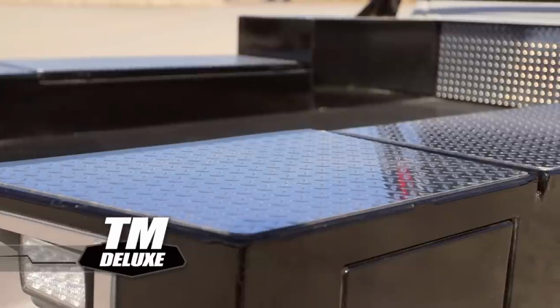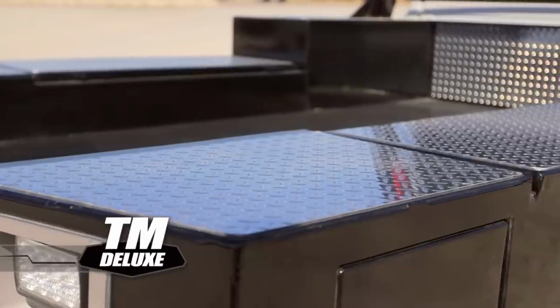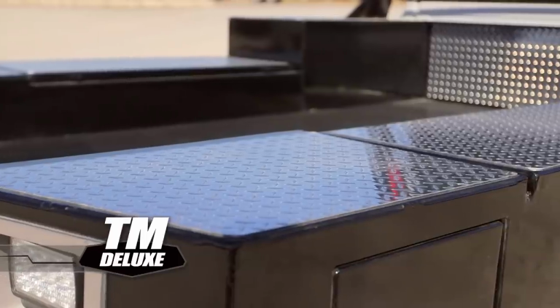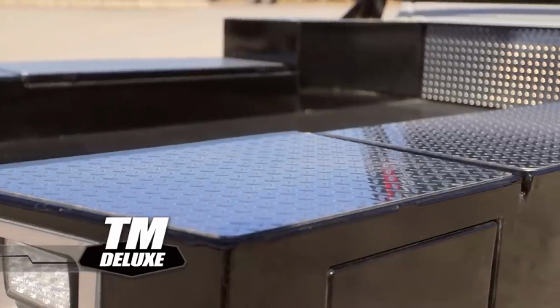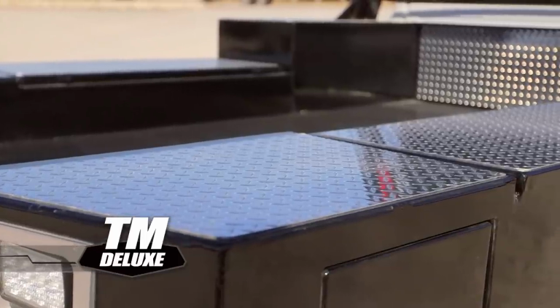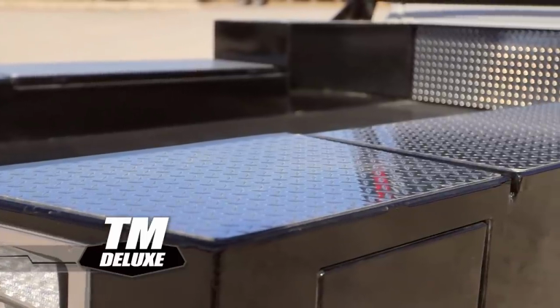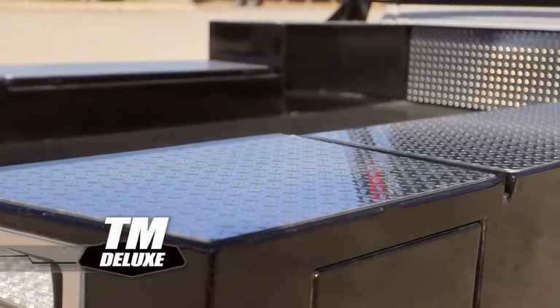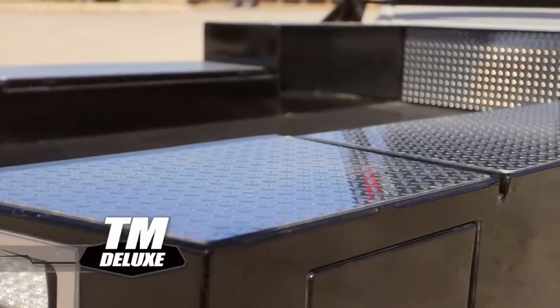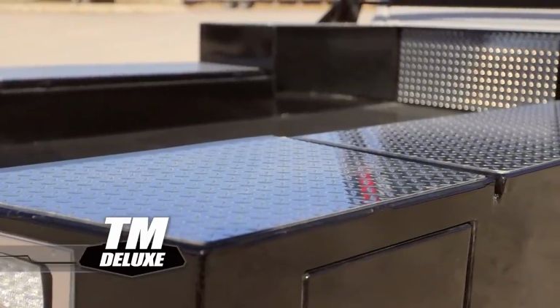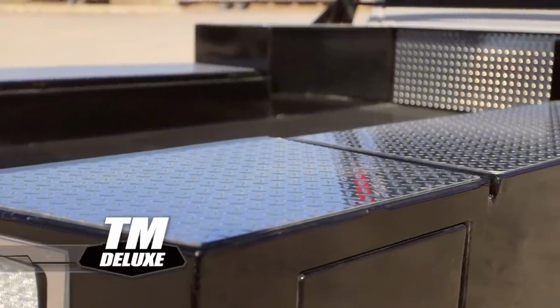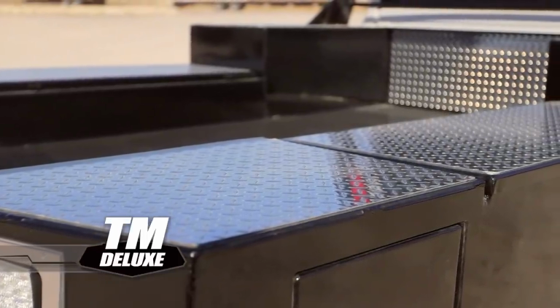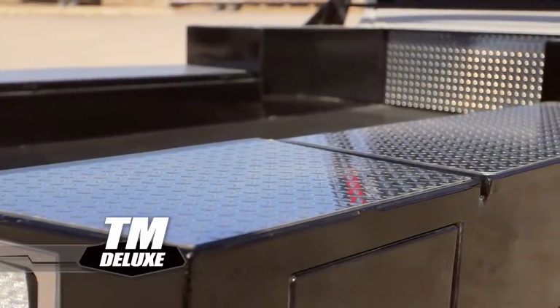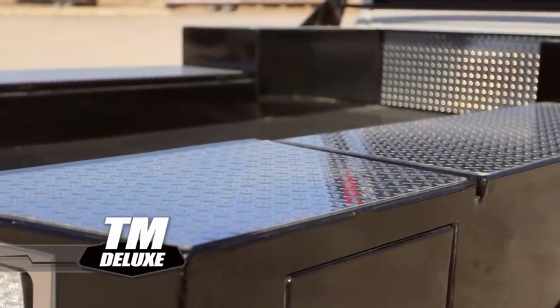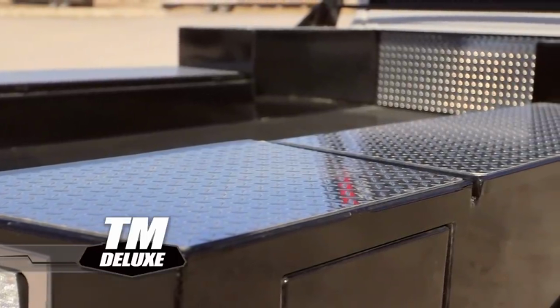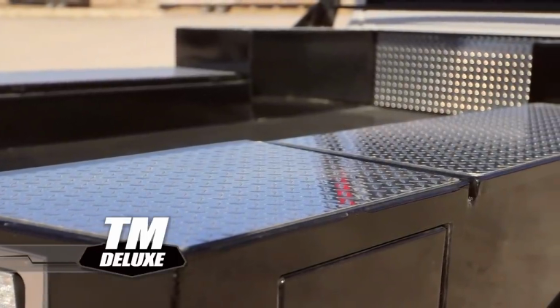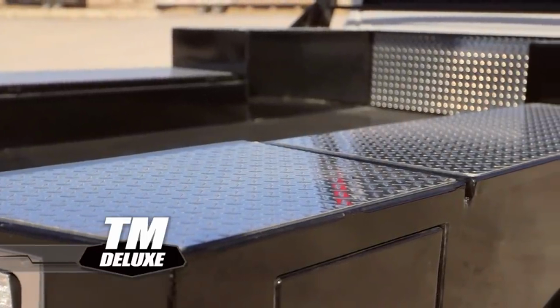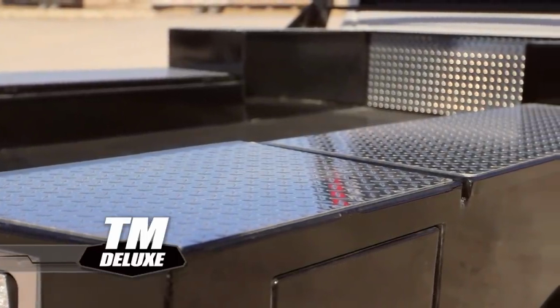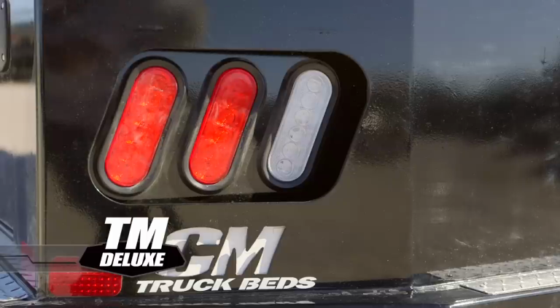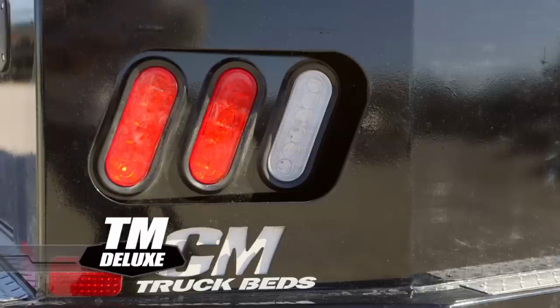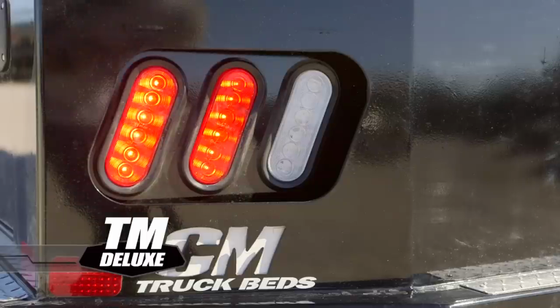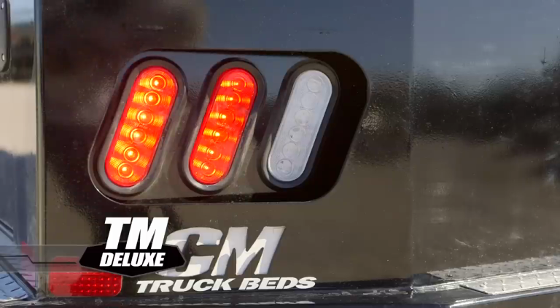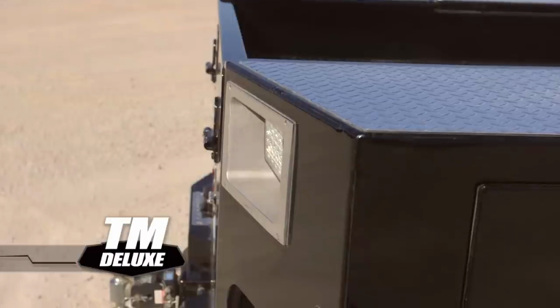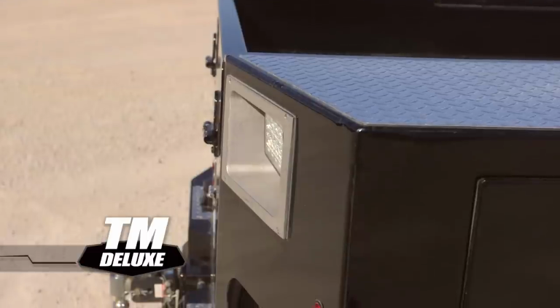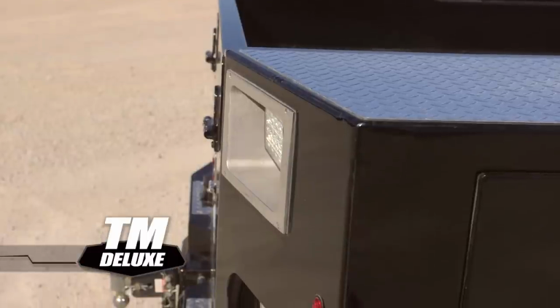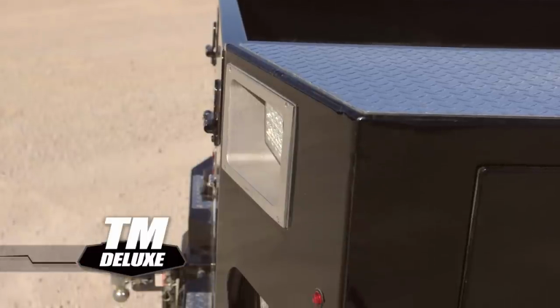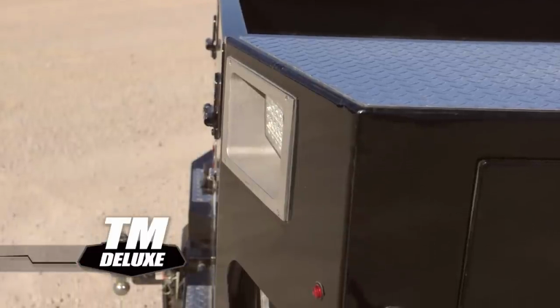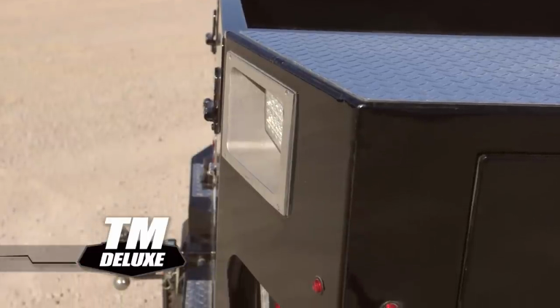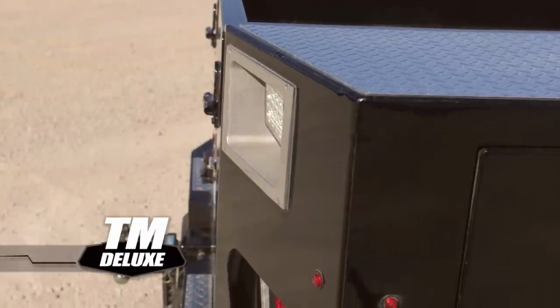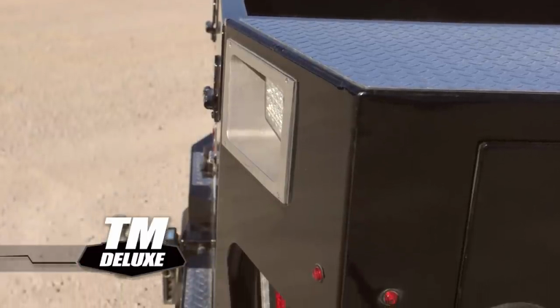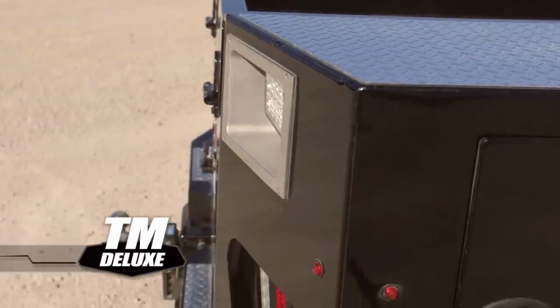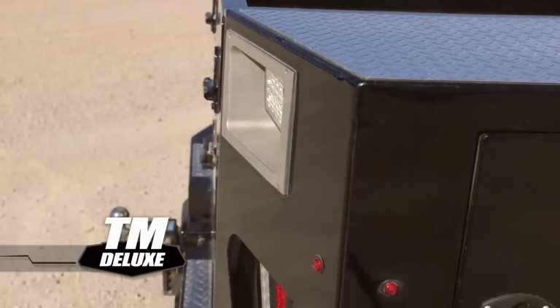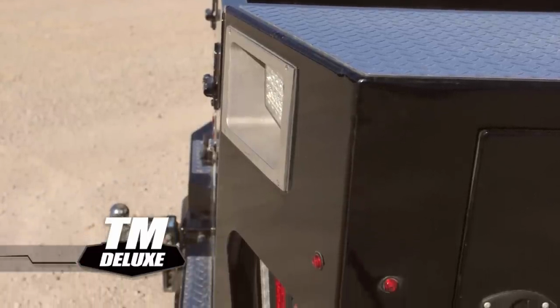But this bed knows how to look good while it works, featuring an aluminum tread package, LED lights, and a full-length rear skirt with tapered corners for towing.